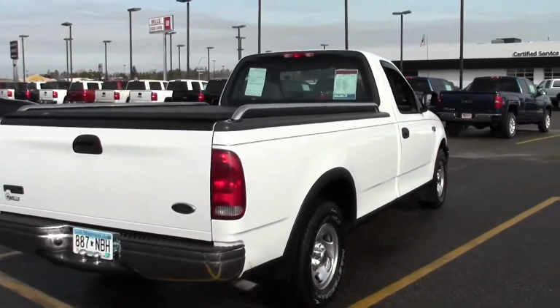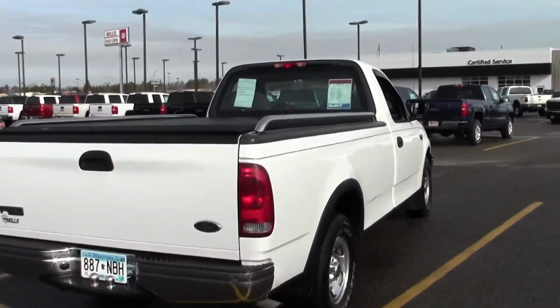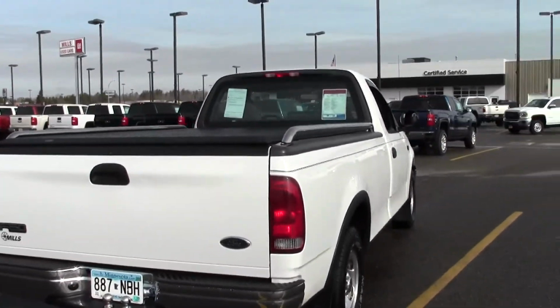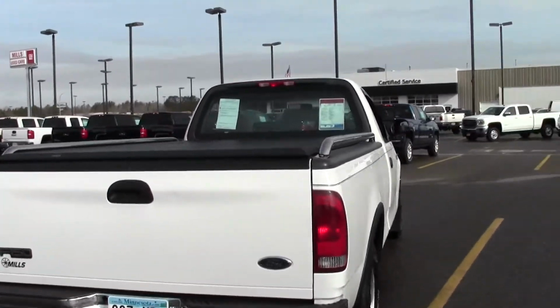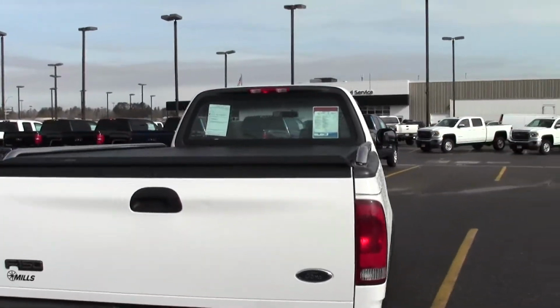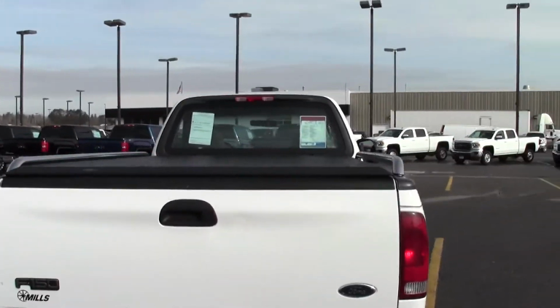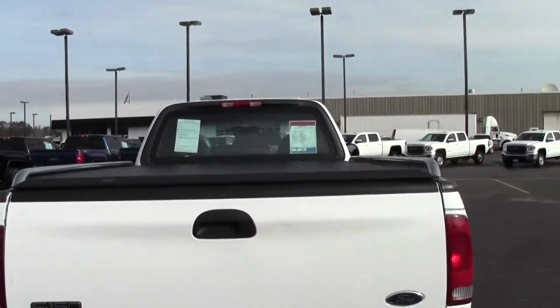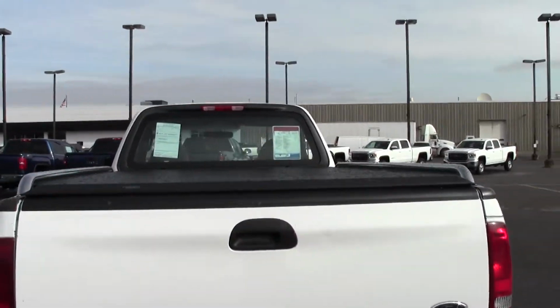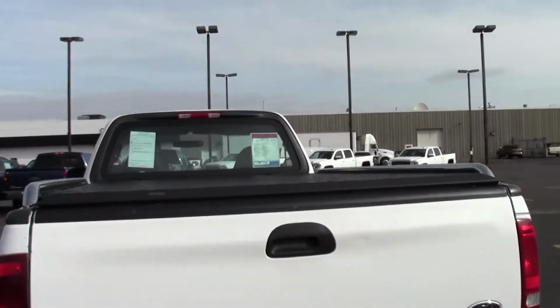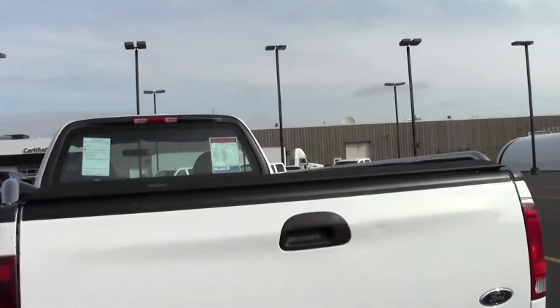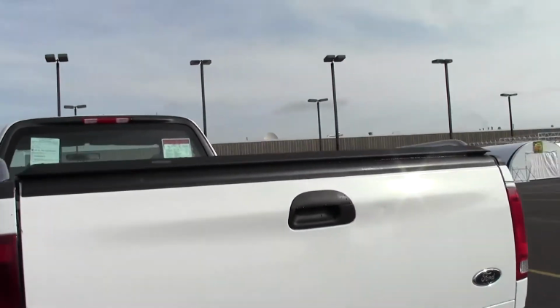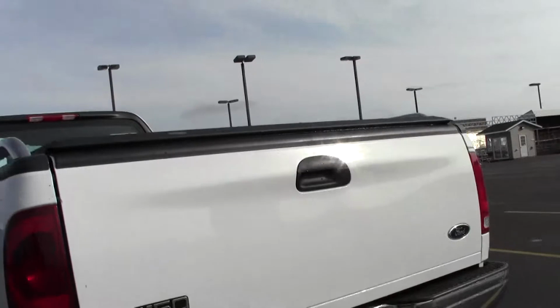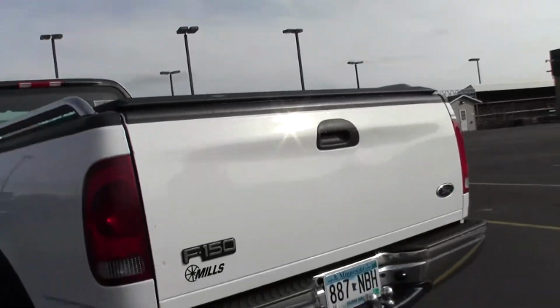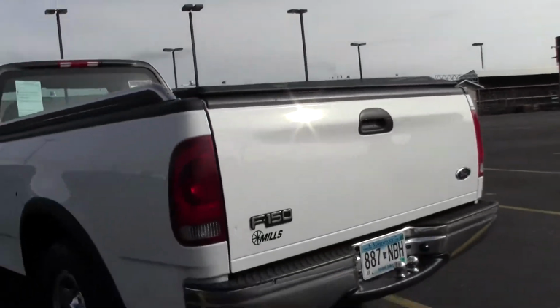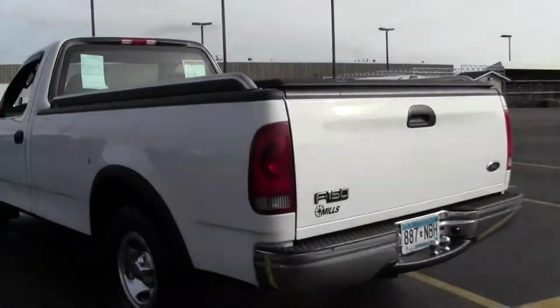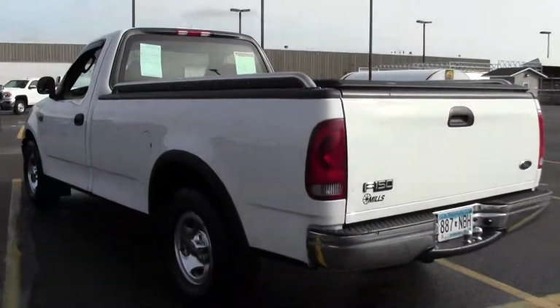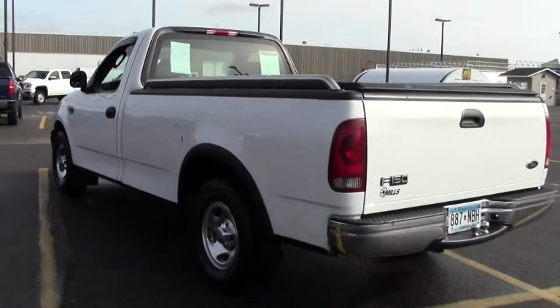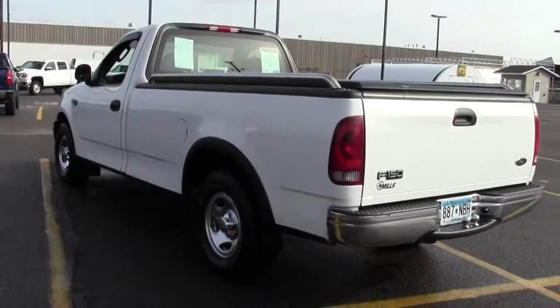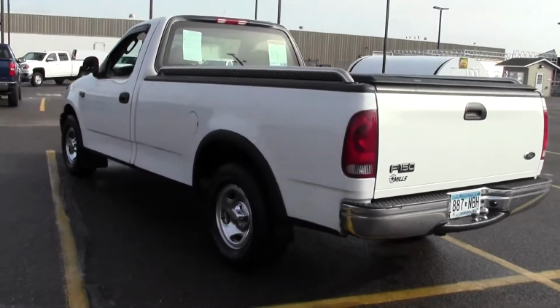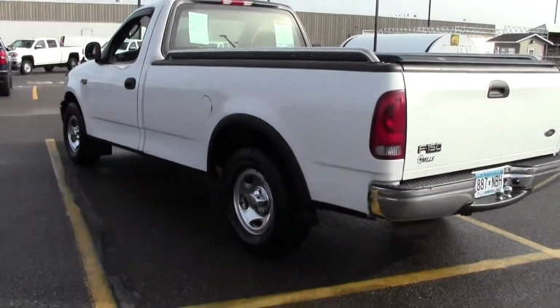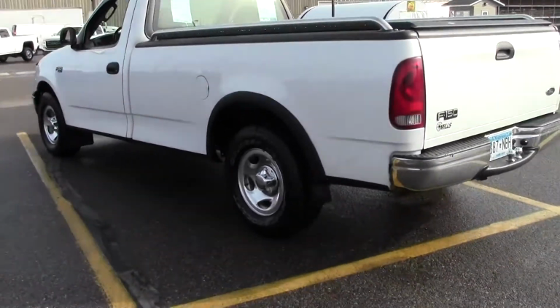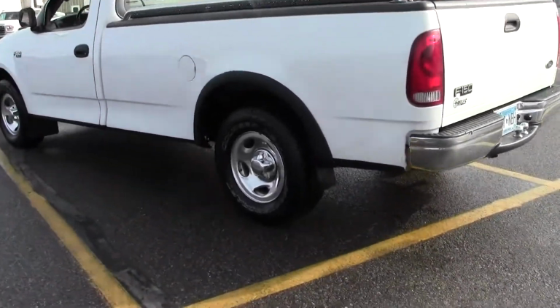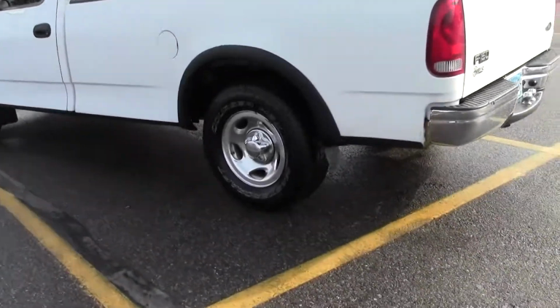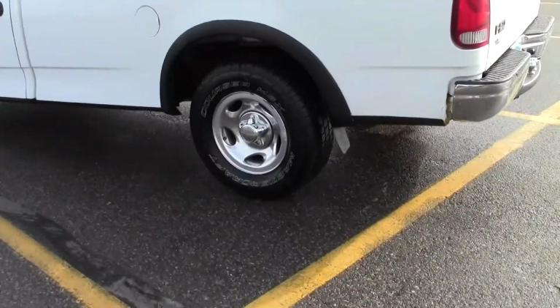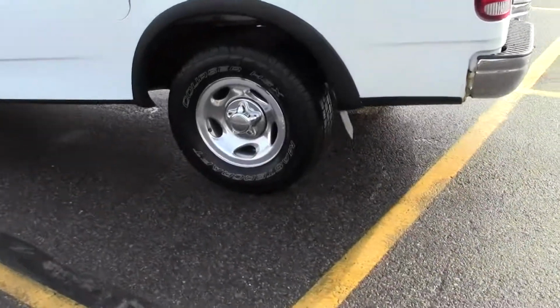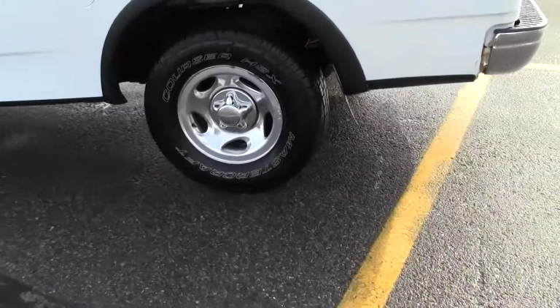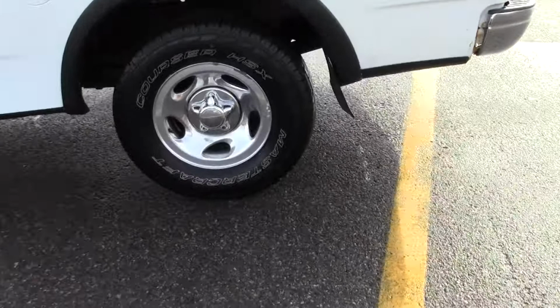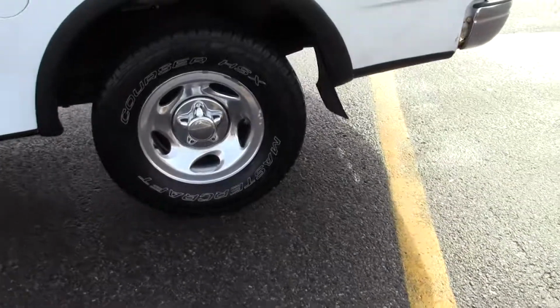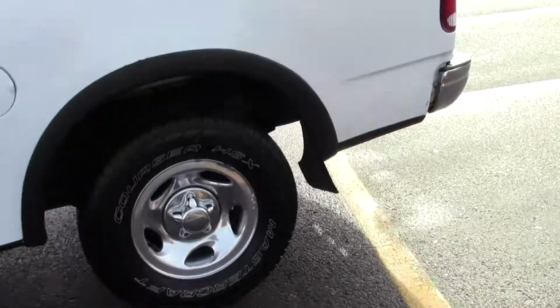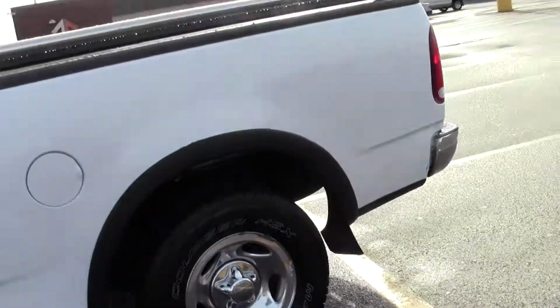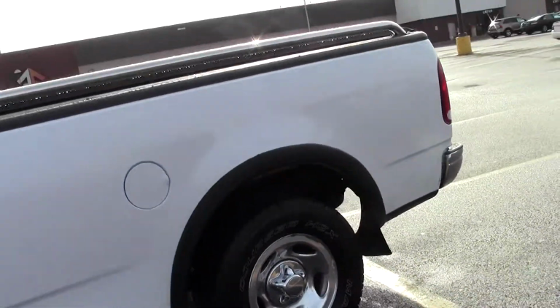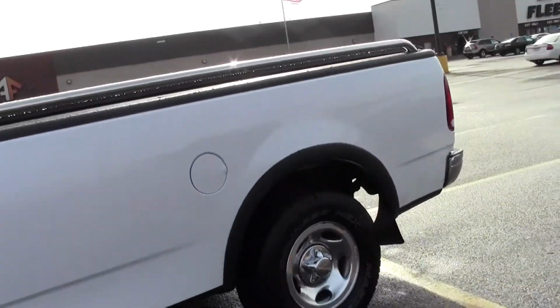Take a look at that box and that tonneau cover — very nice. If you have any questions, feel free to call us at 866-455-7638.